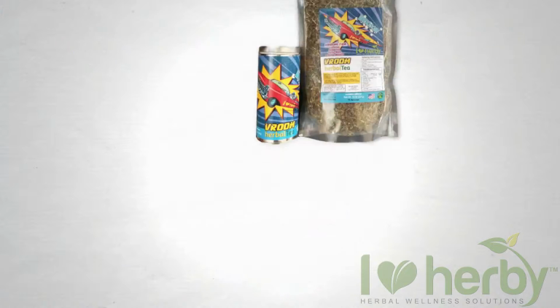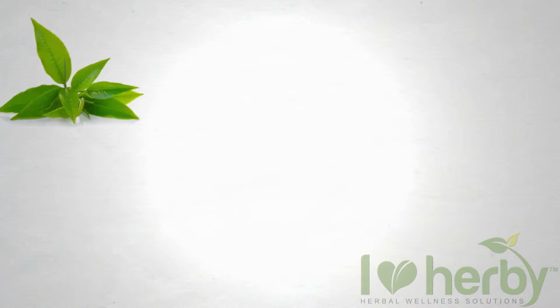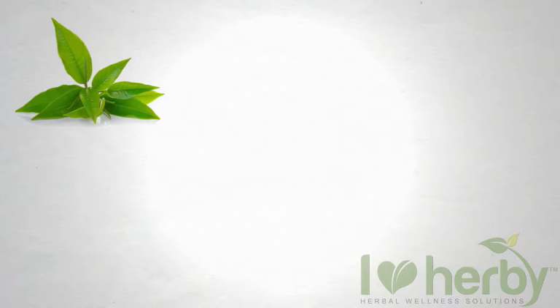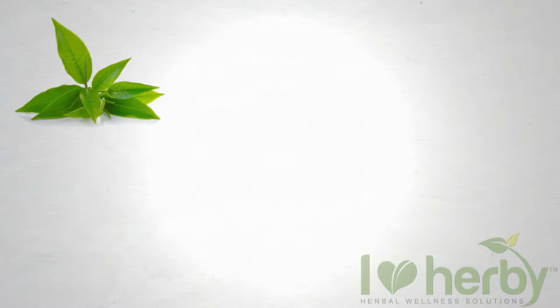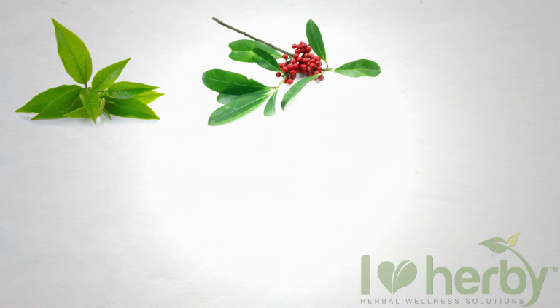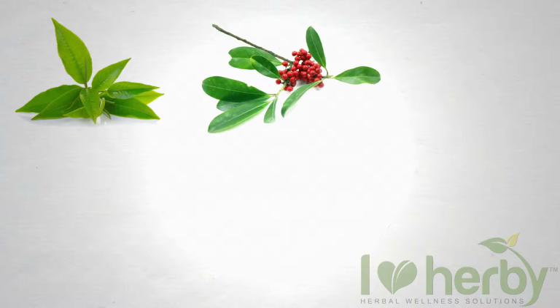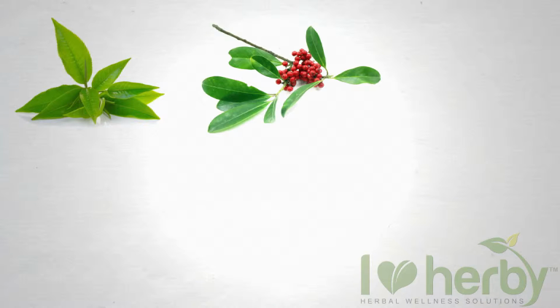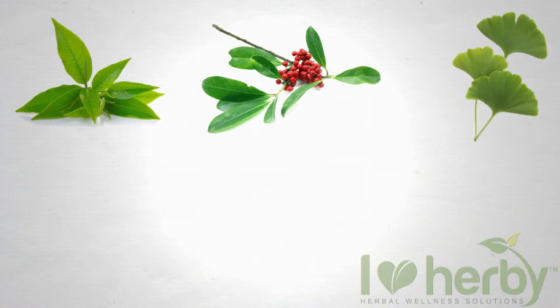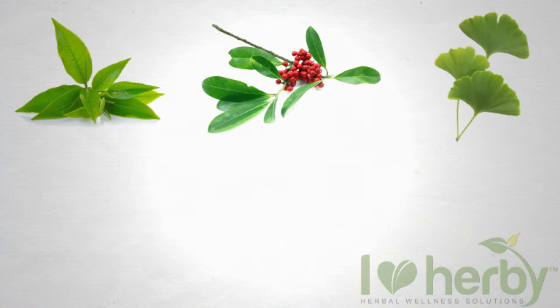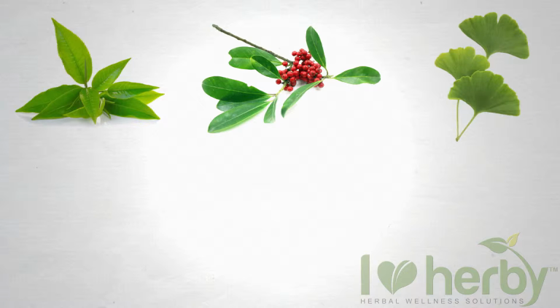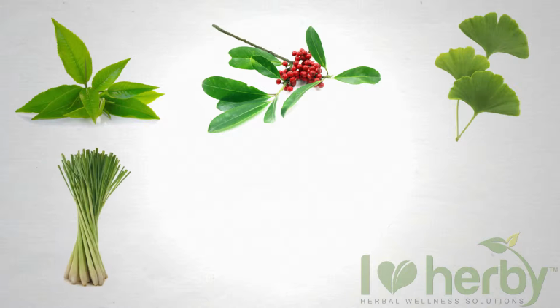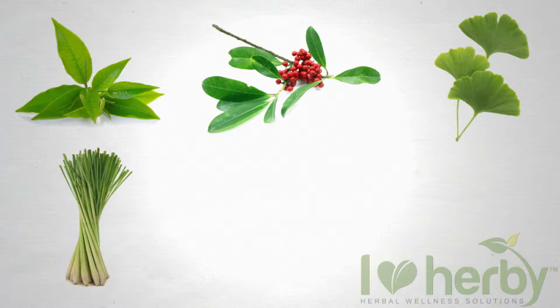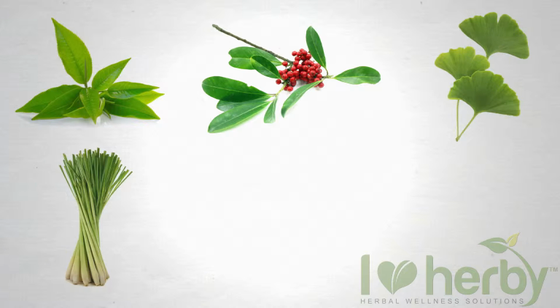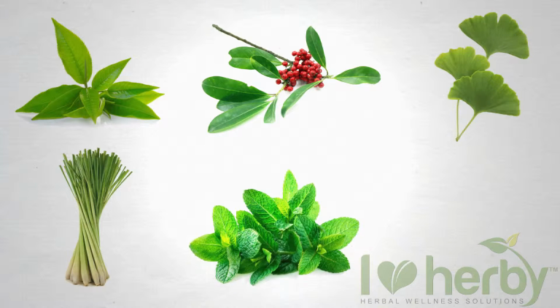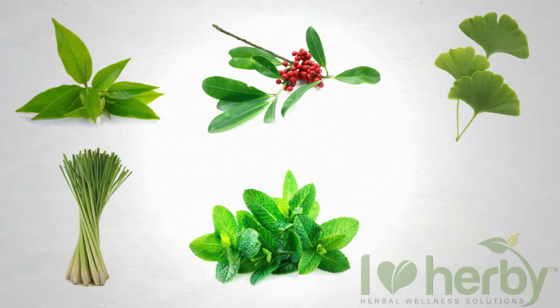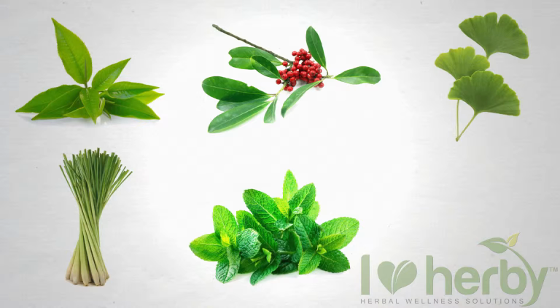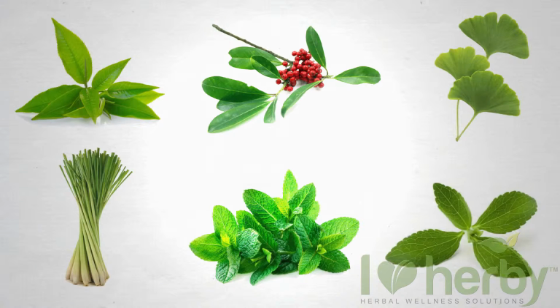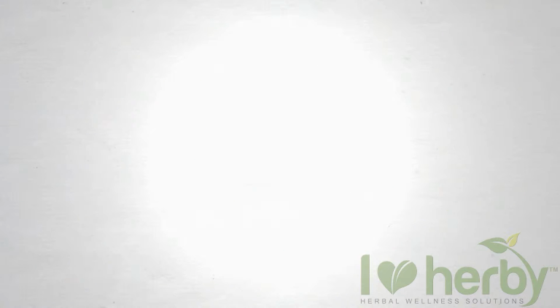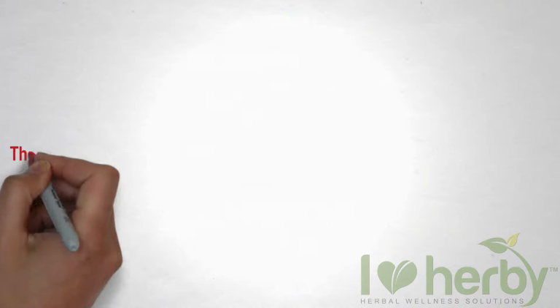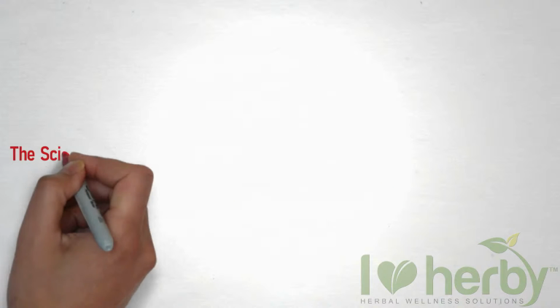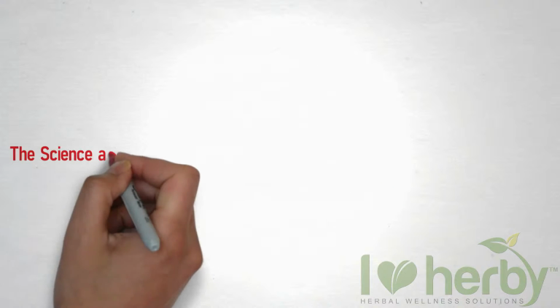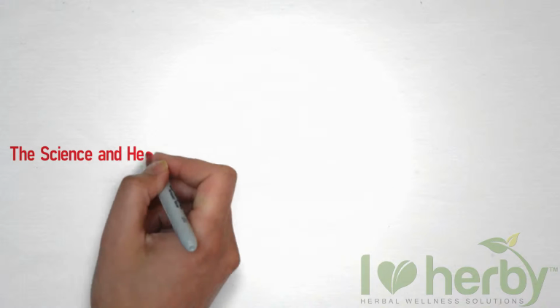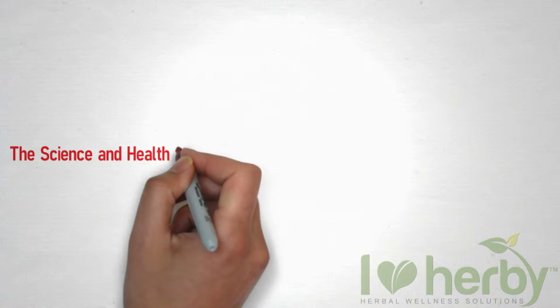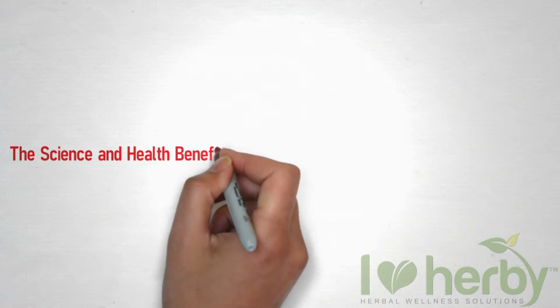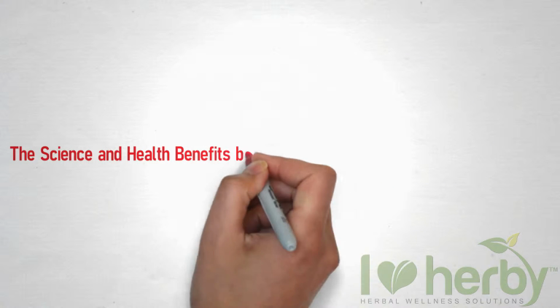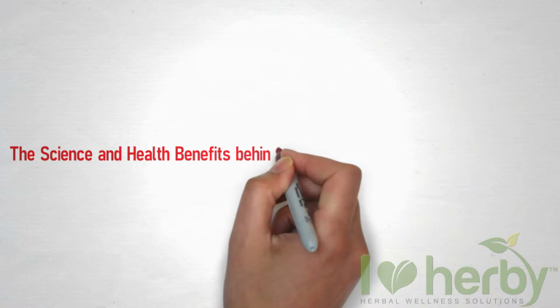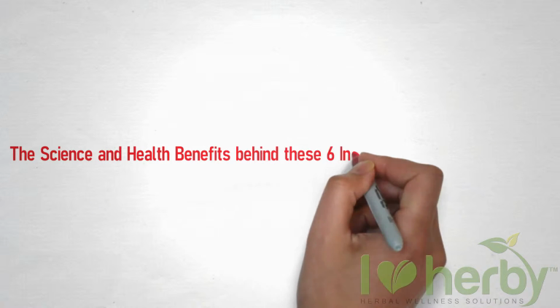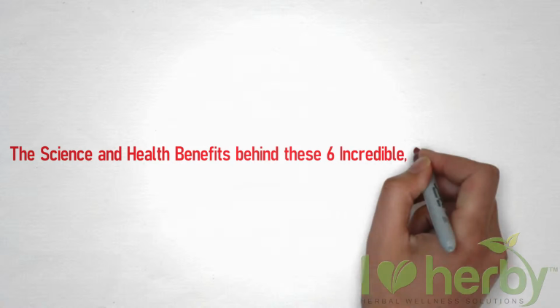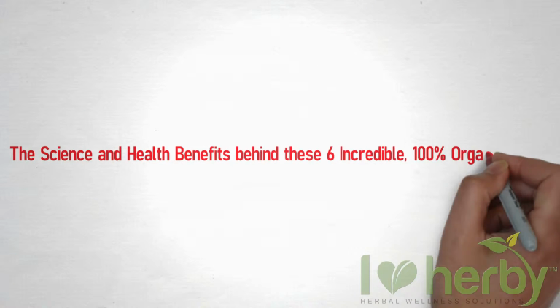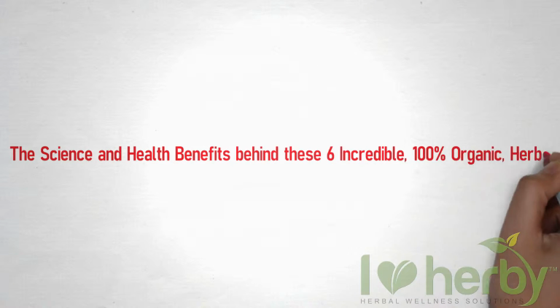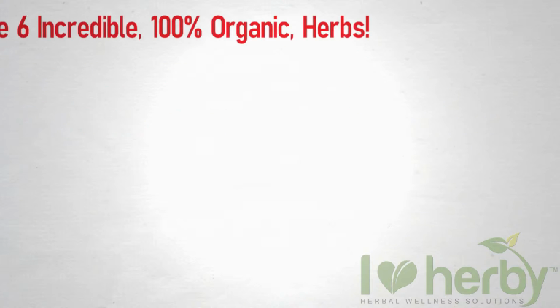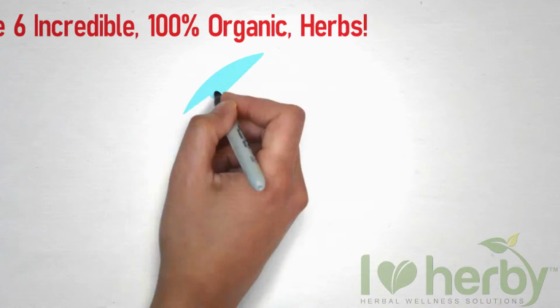Green tea leaf, yerba mate leaf, ginkgo leaf, lemongrass, spearmint leaf, and stevia leaf. The science and health benefits behind these six incredible 100% organic herbs include the following.